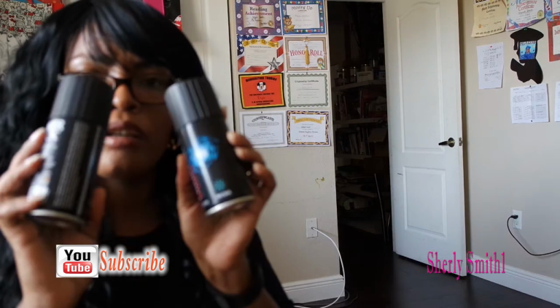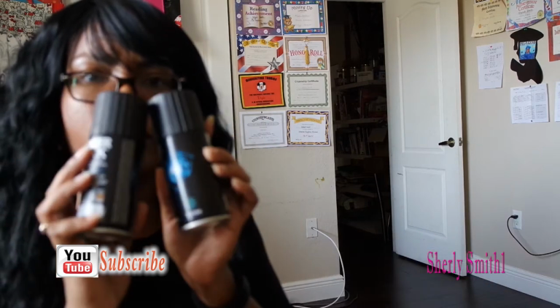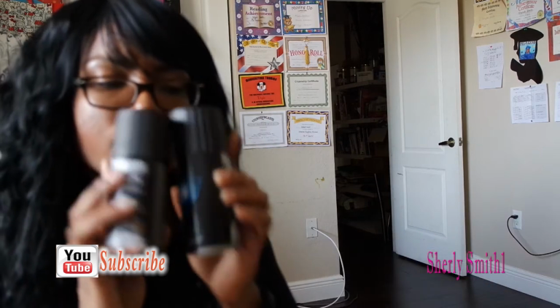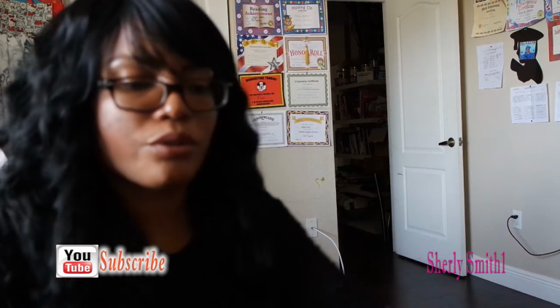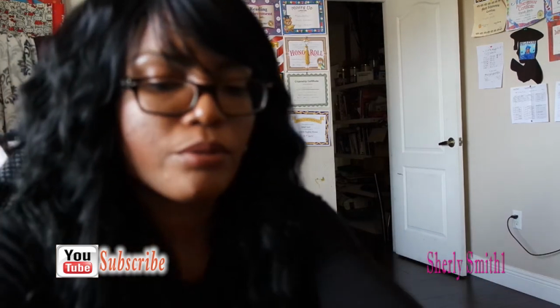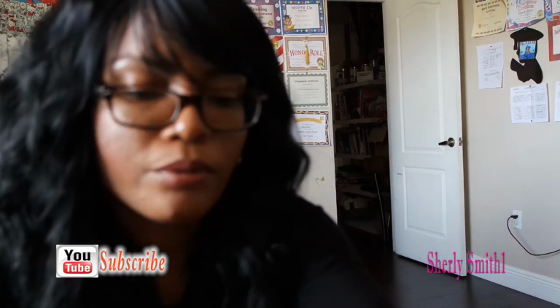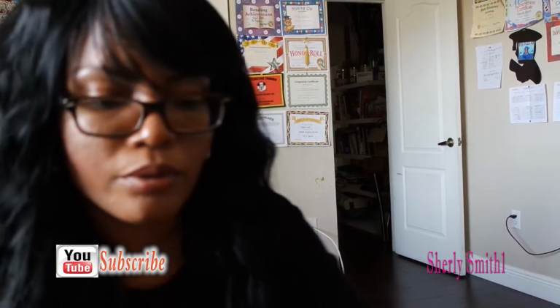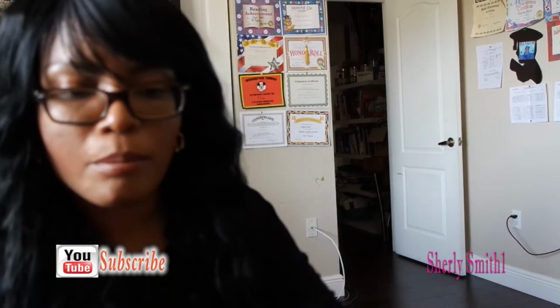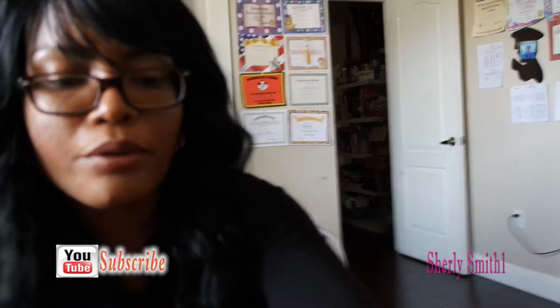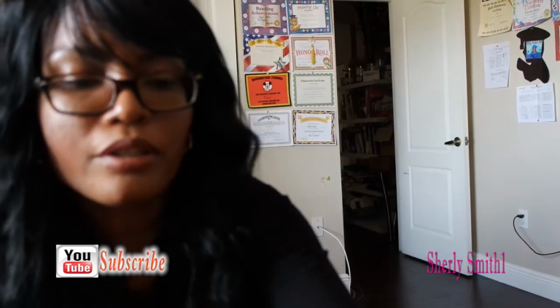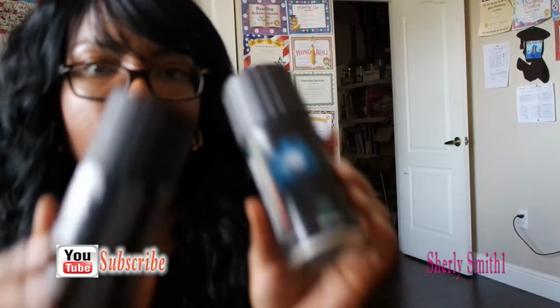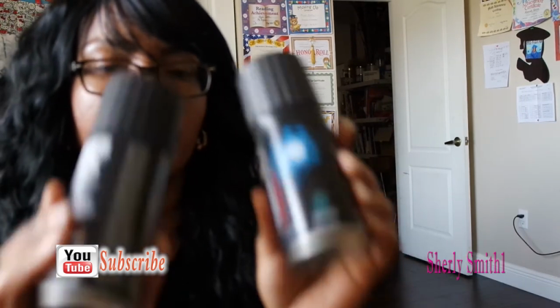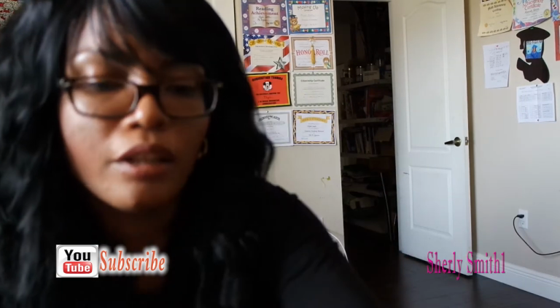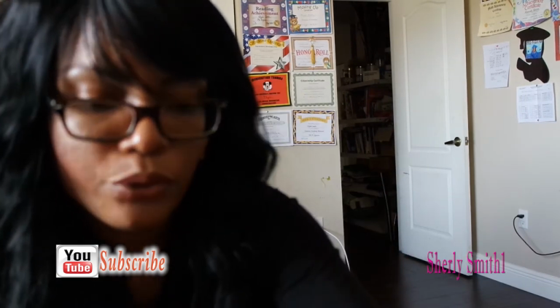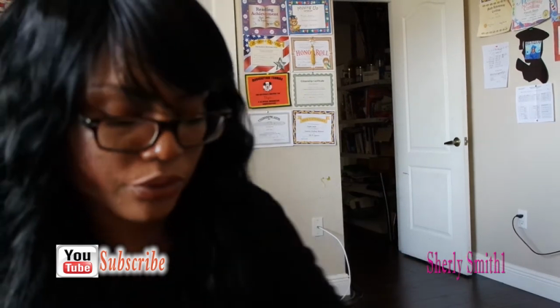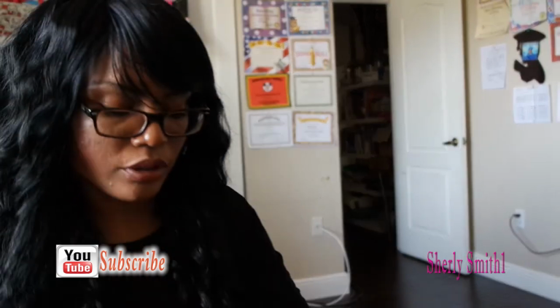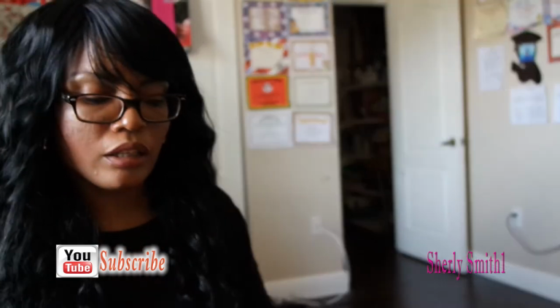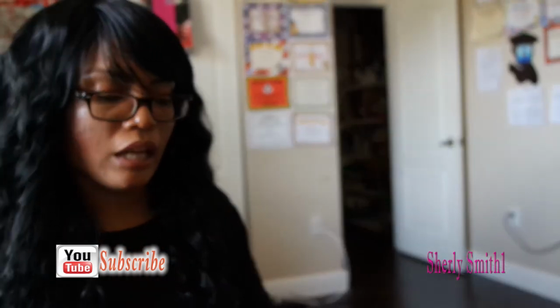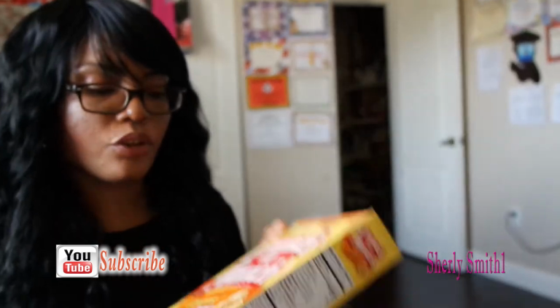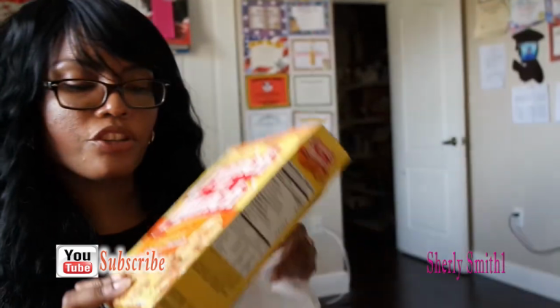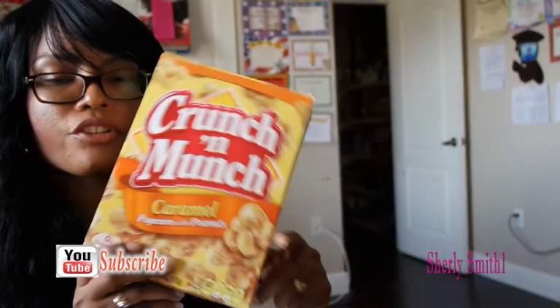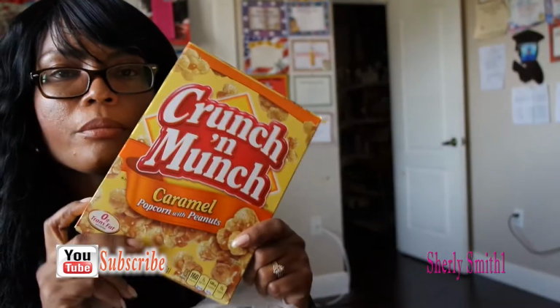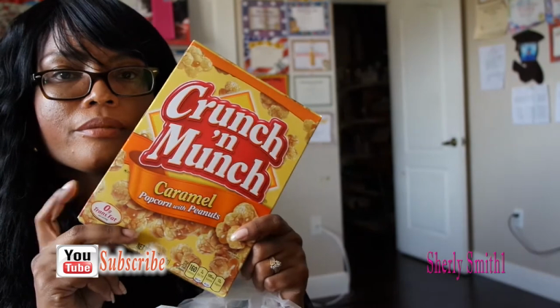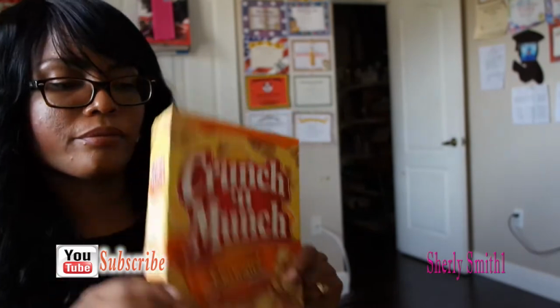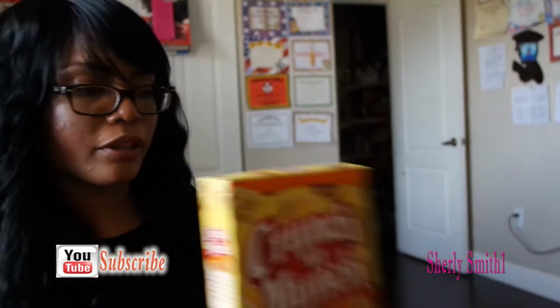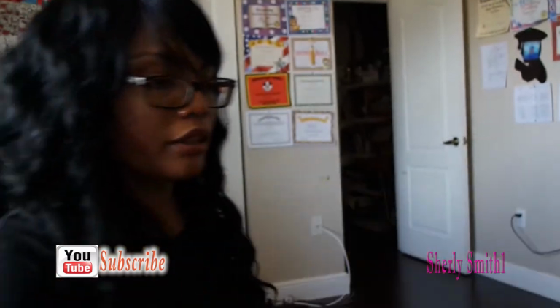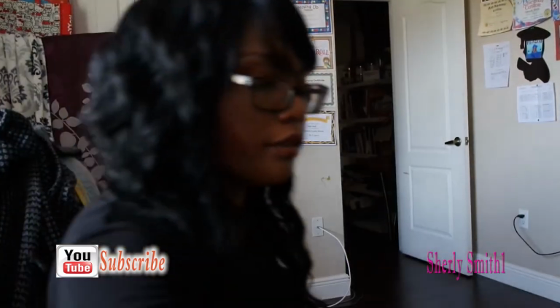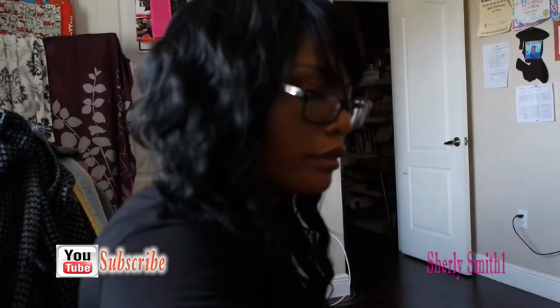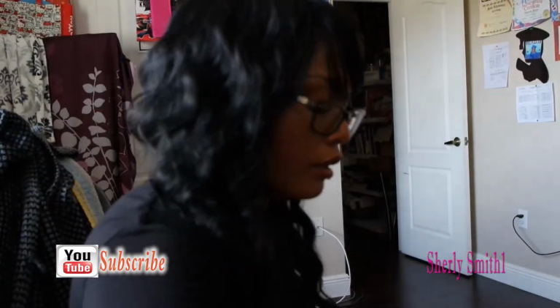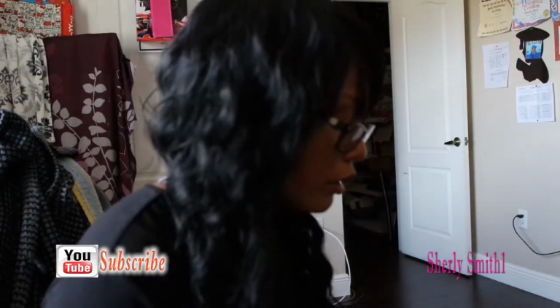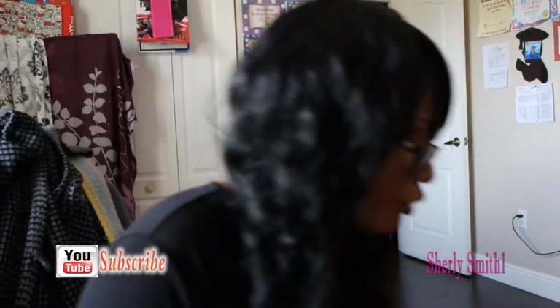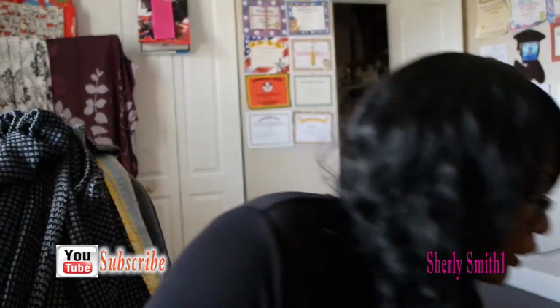I also got these two power sticks for my husband — he loves those. And I got Crunch and caramel snacks that my kids enjoy.